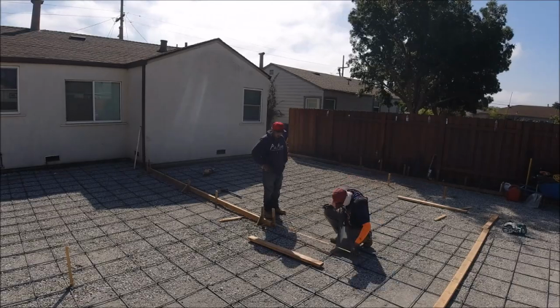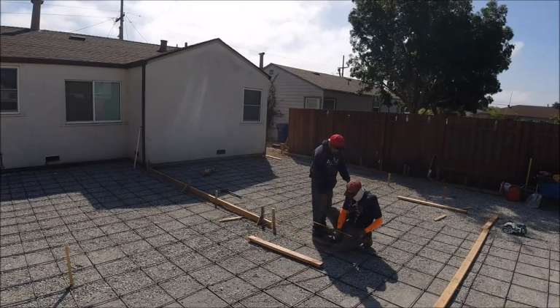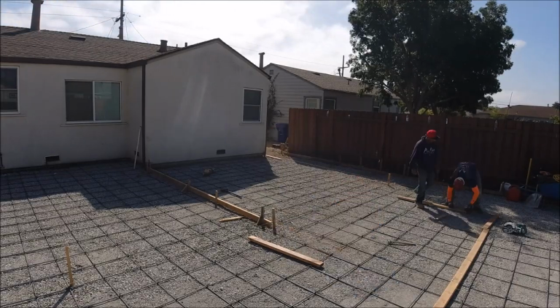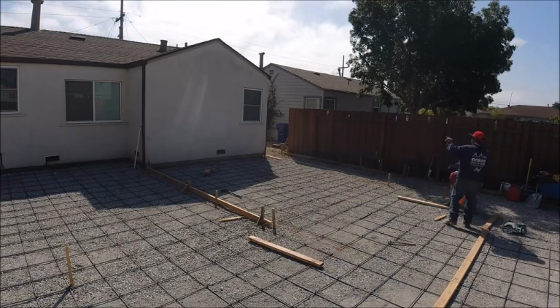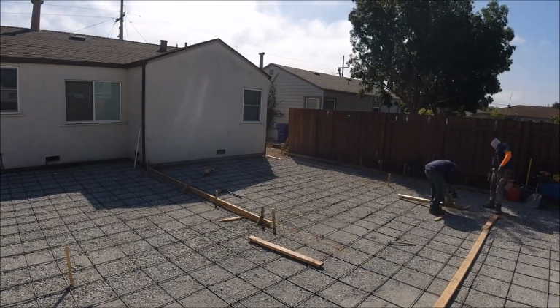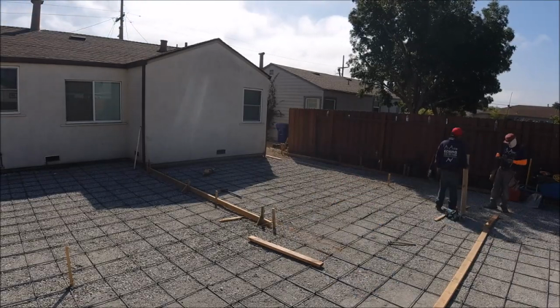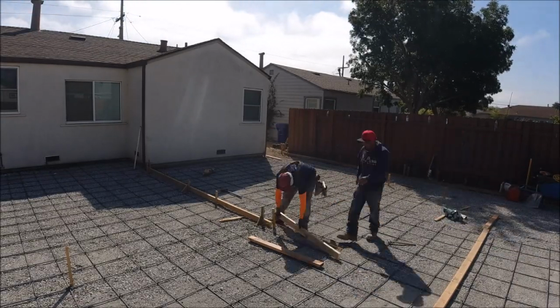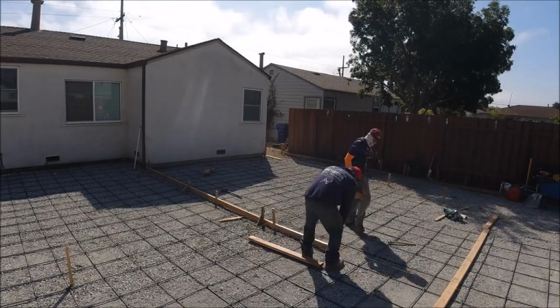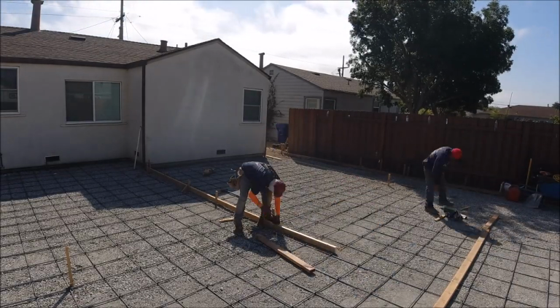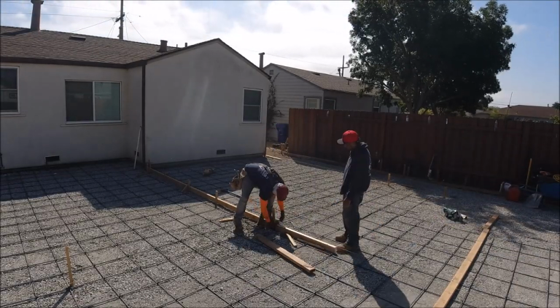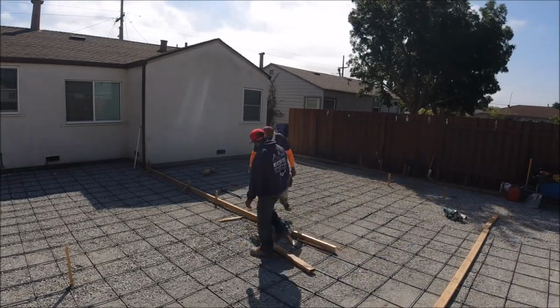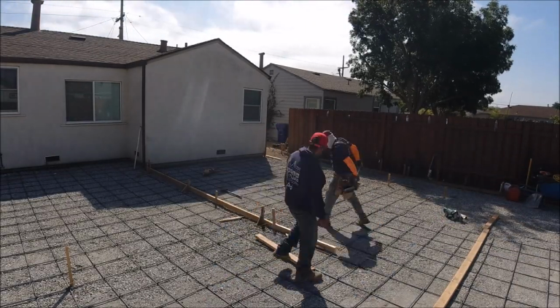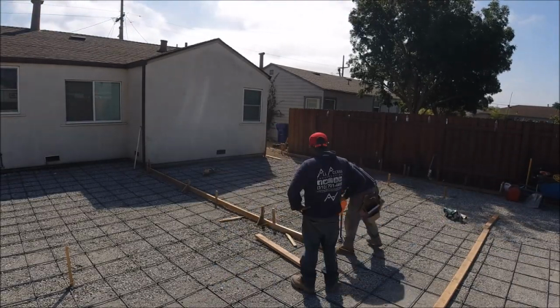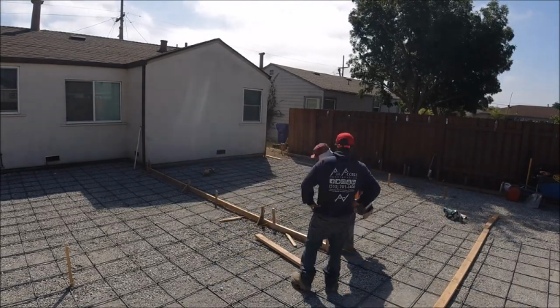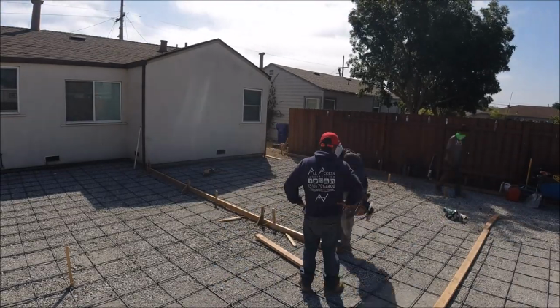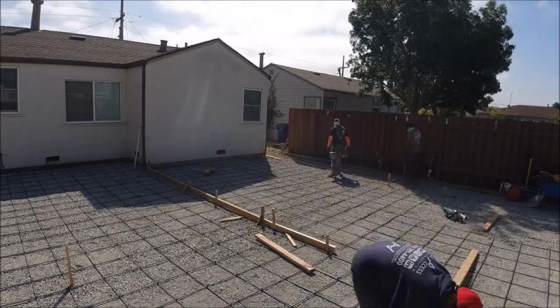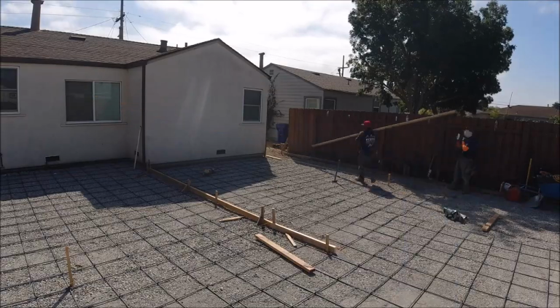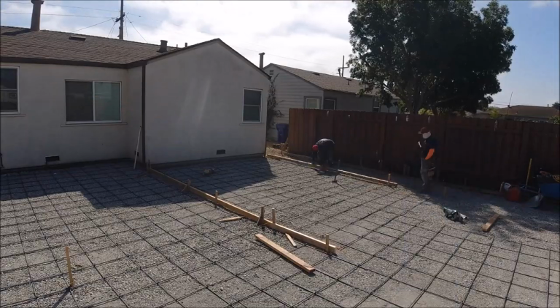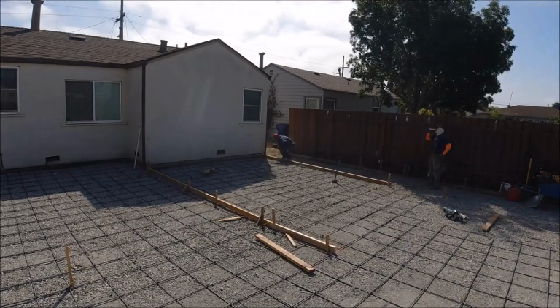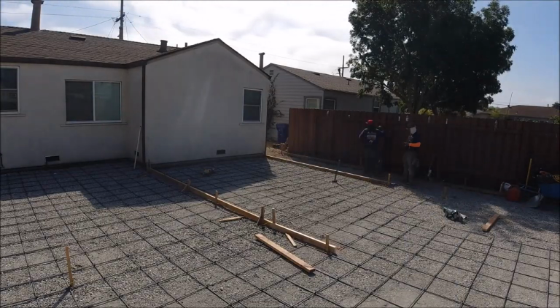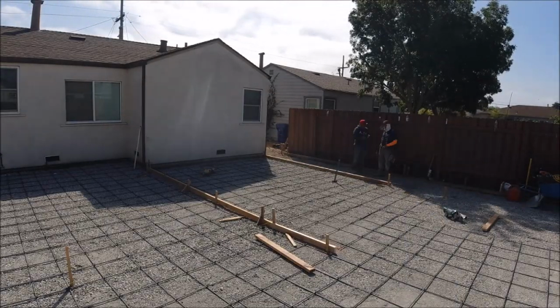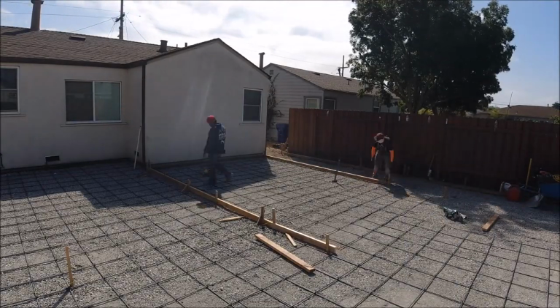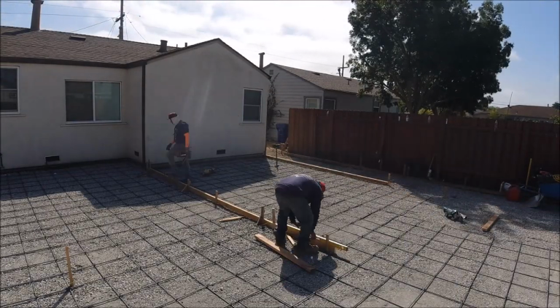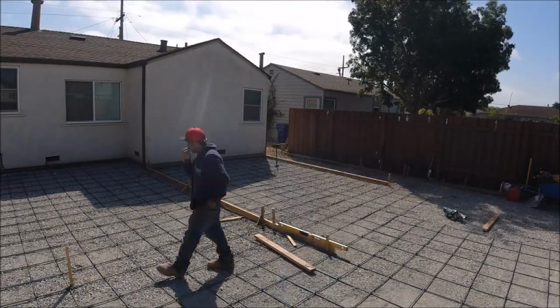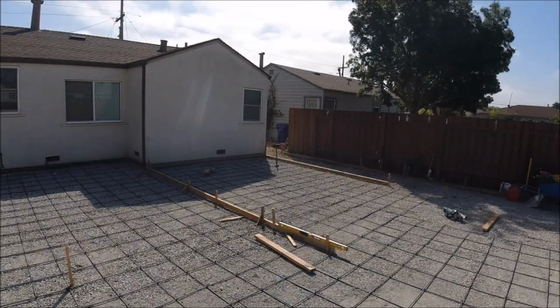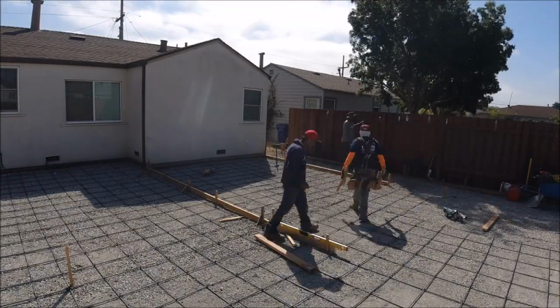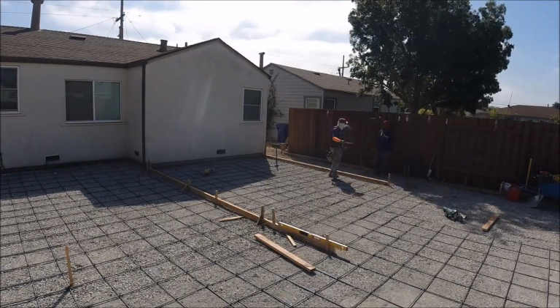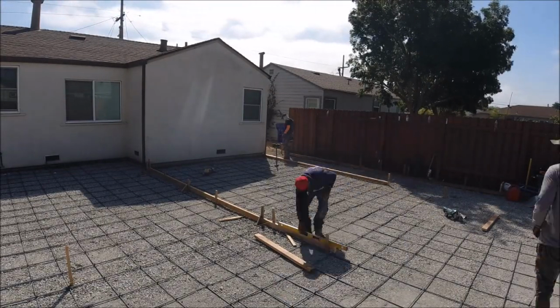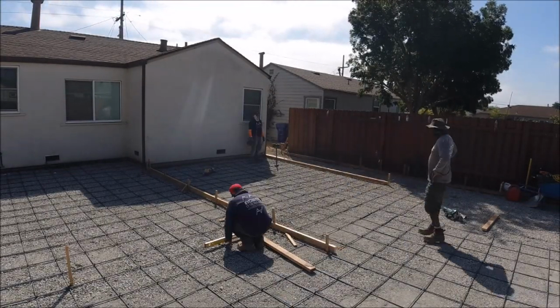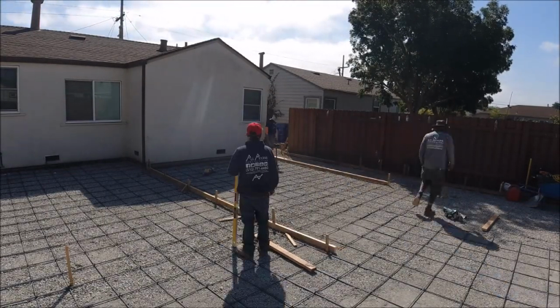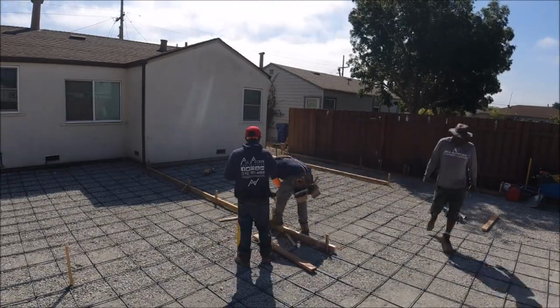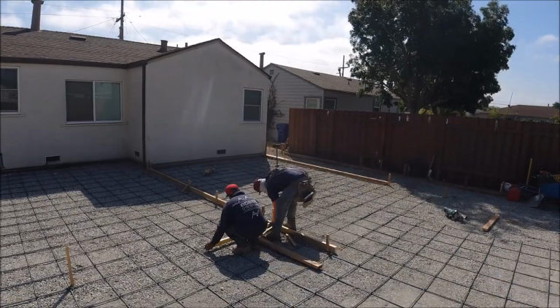We framed it up using Douglas fir 2x4. It took us a couple of hours to do this, but it was critical we get this right so the bigger patio can tie into it as if we did it together.